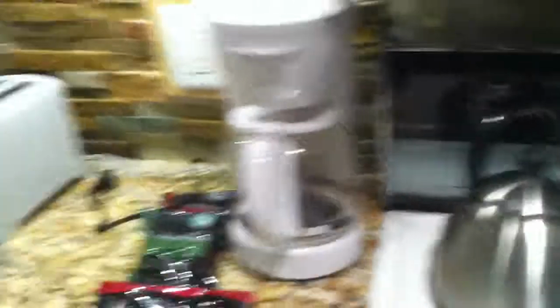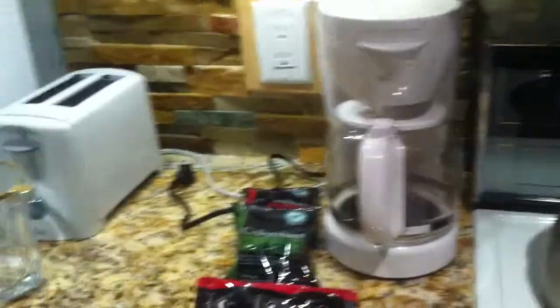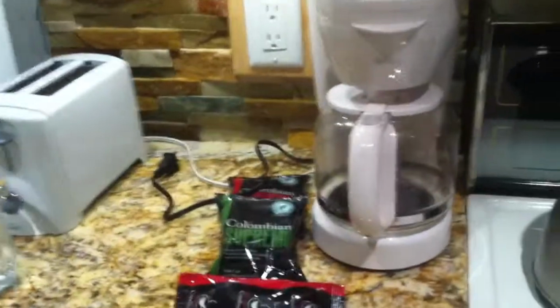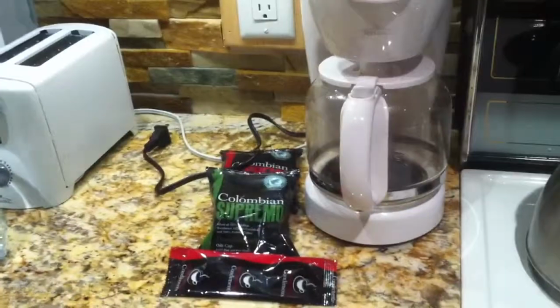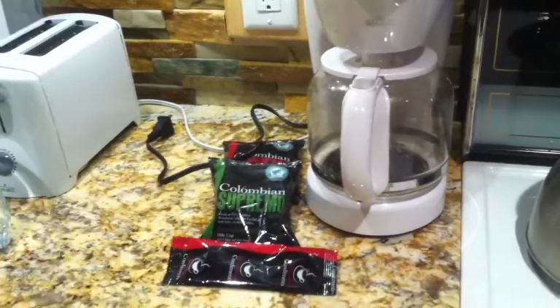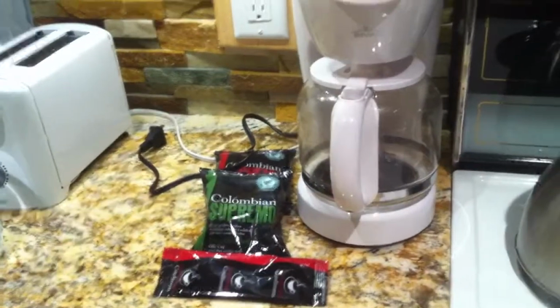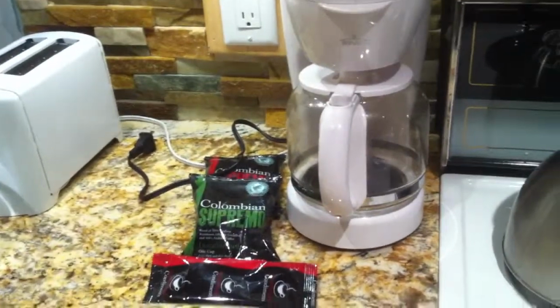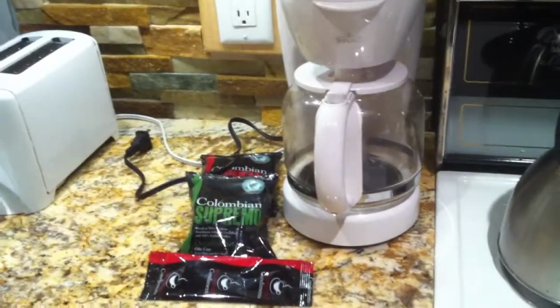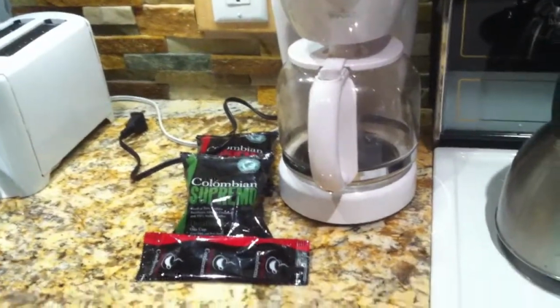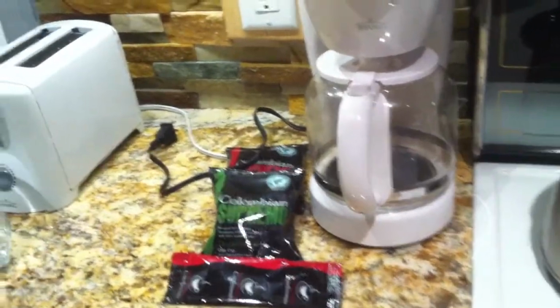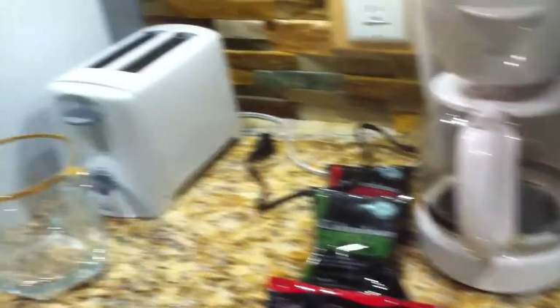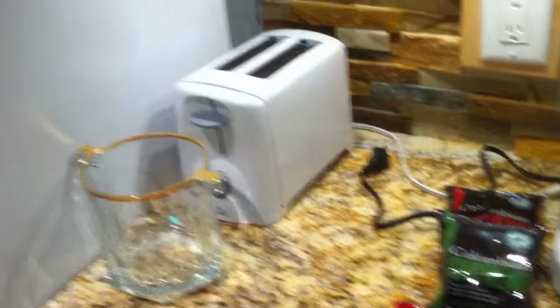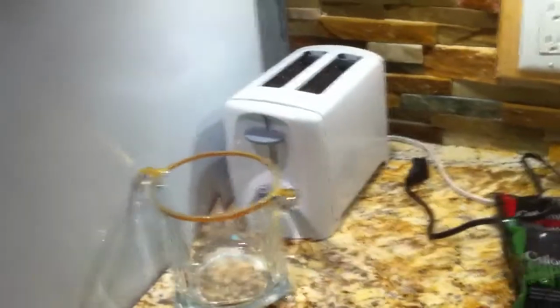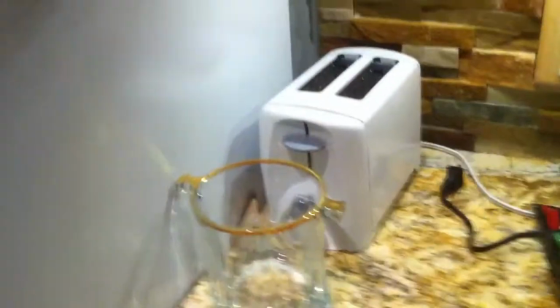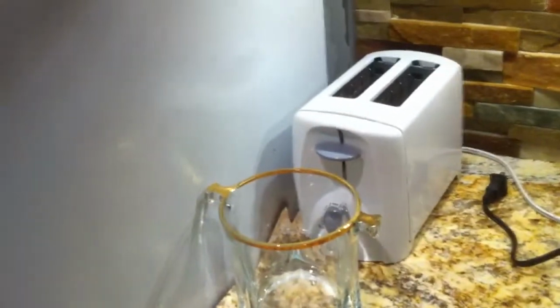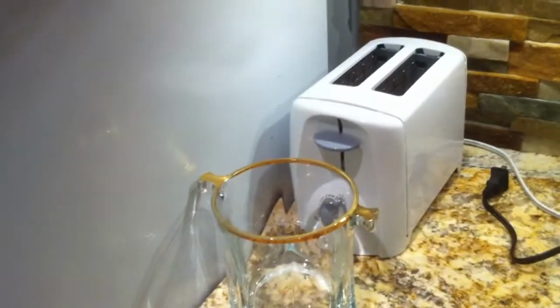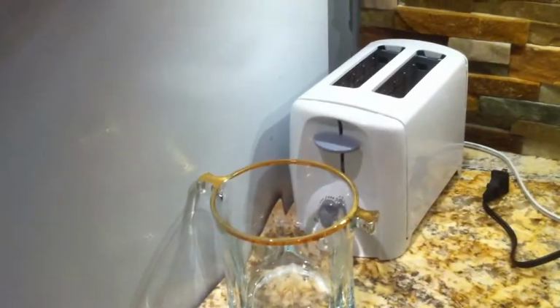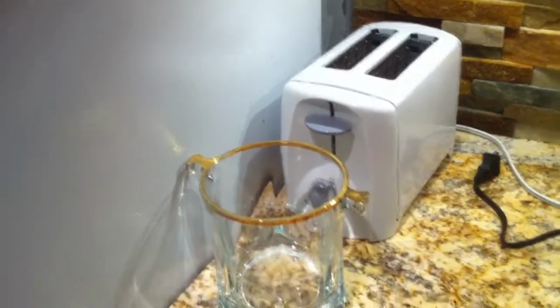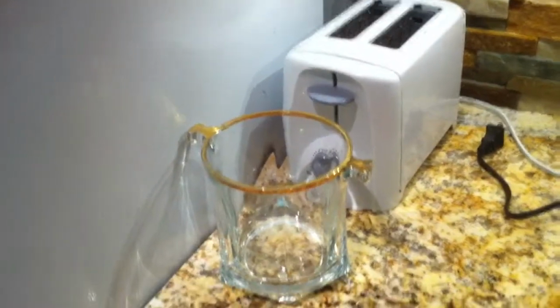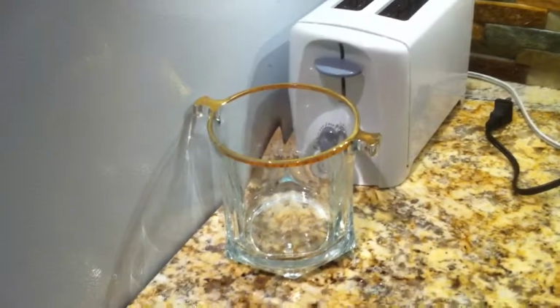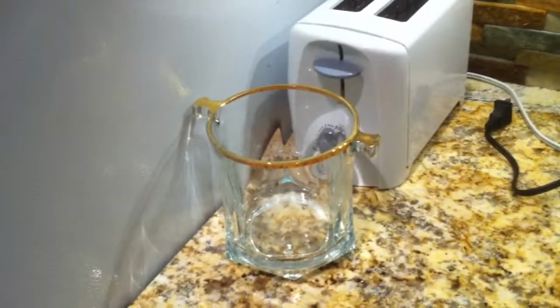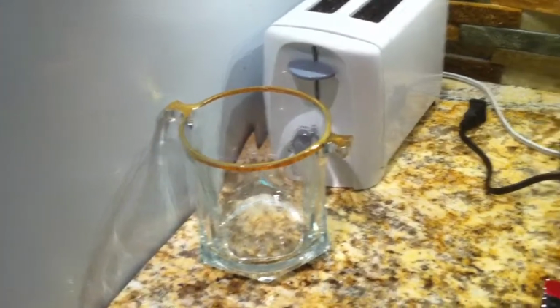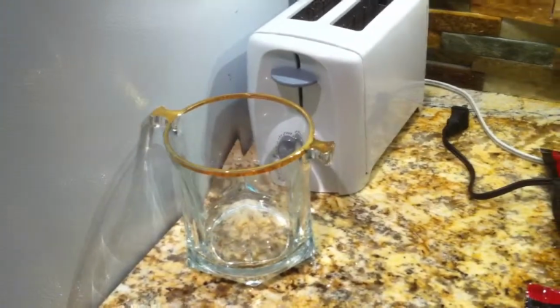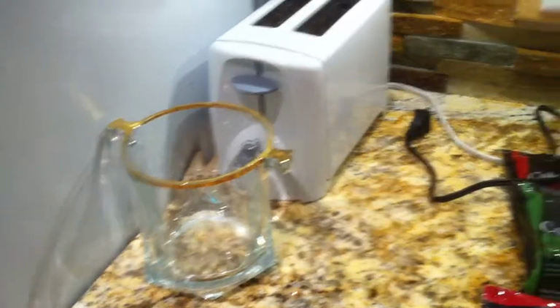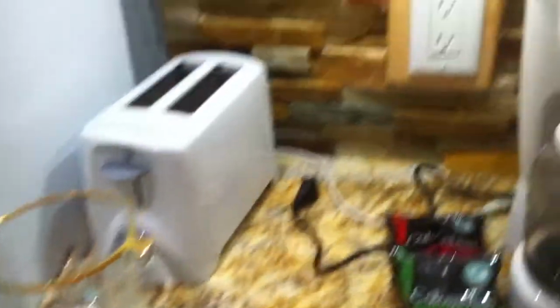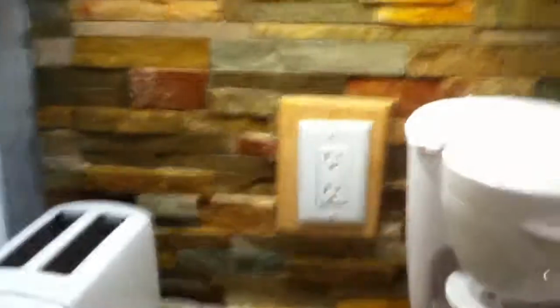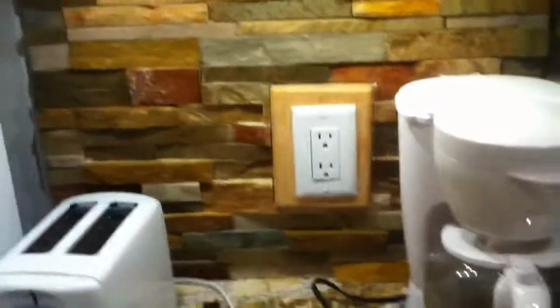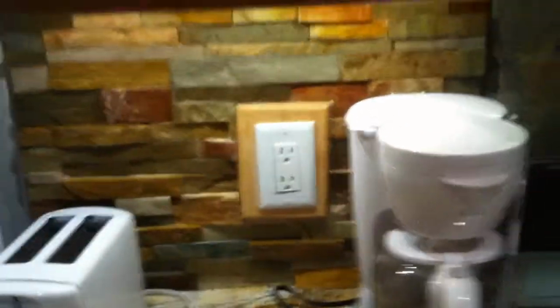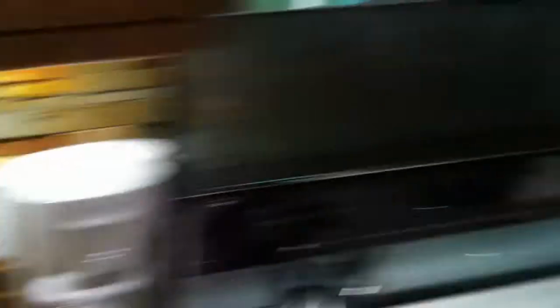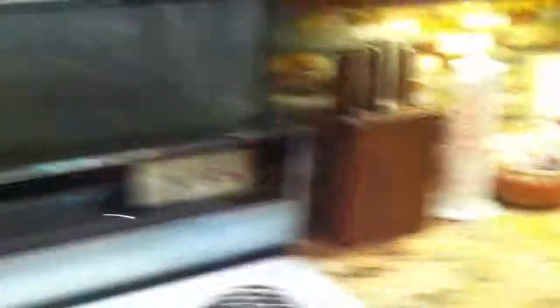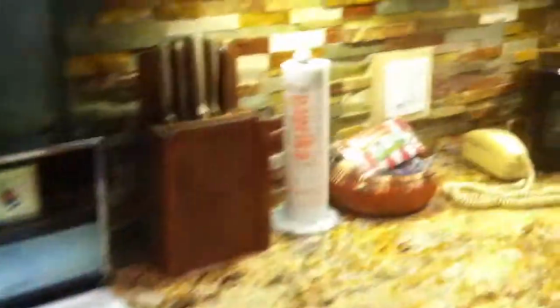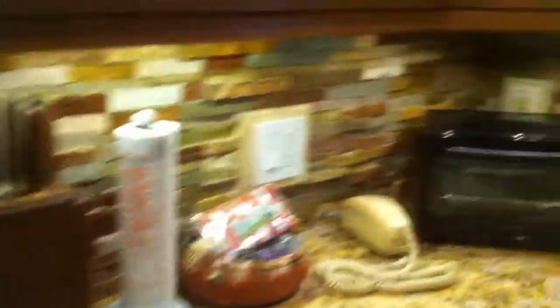Over here is a coffee maker — I provide complimentary coffee — as well as a toaster and an ice bucket. You've got lots of outlets back here to plug things into.